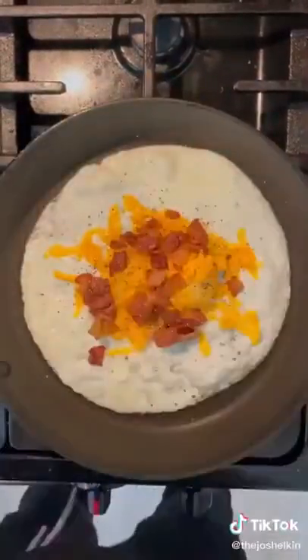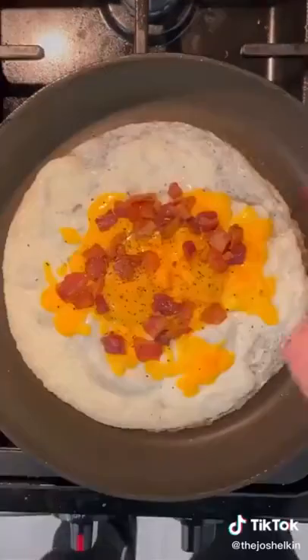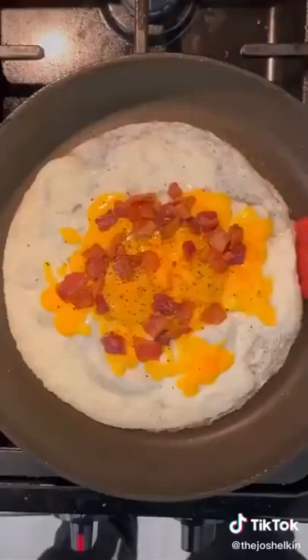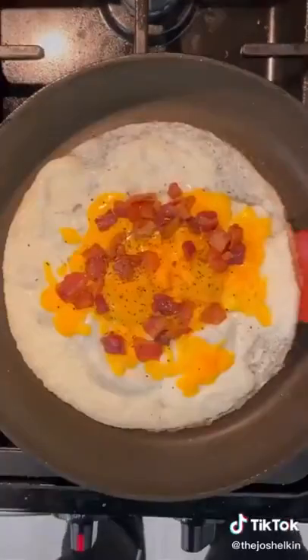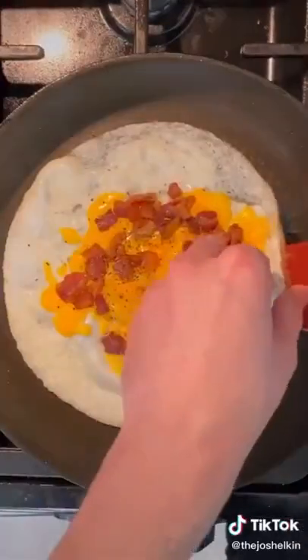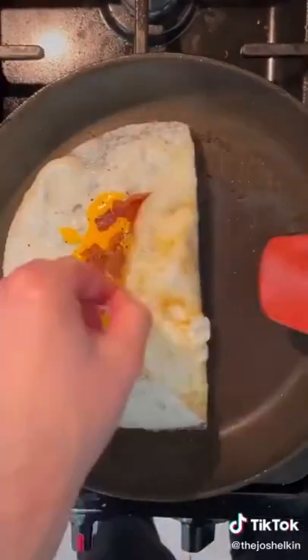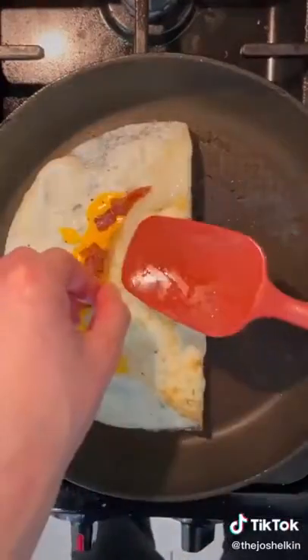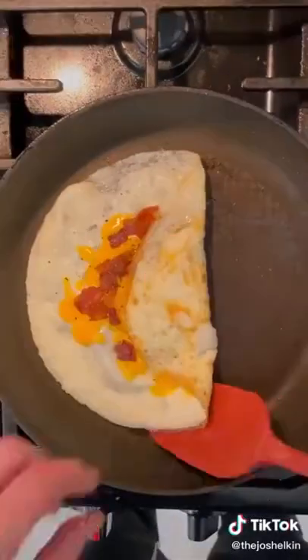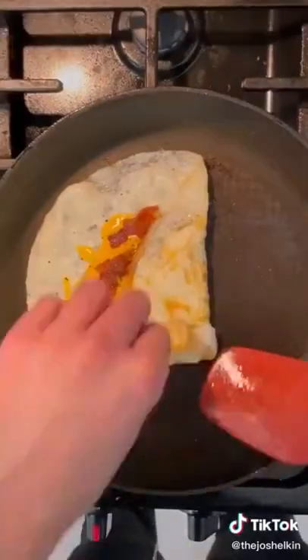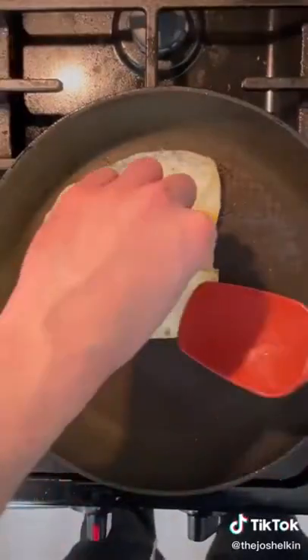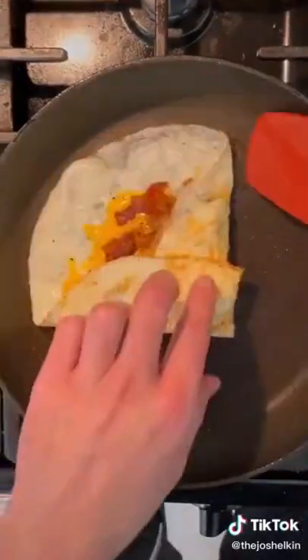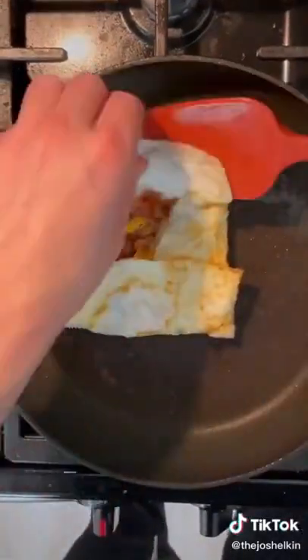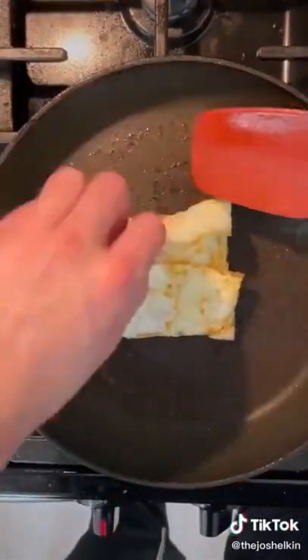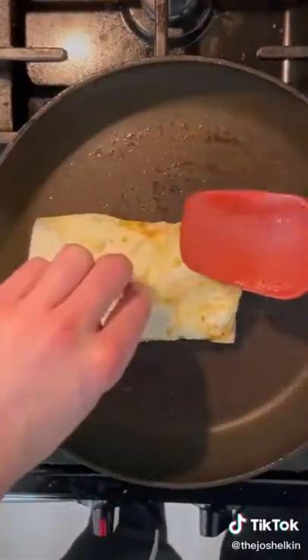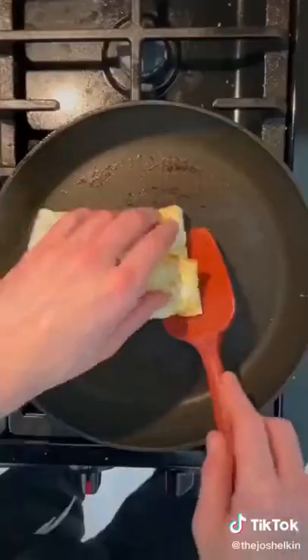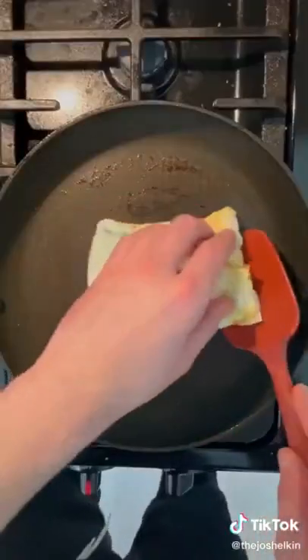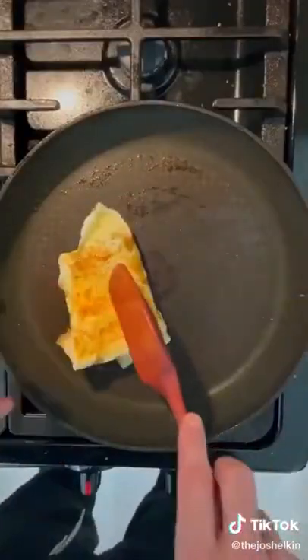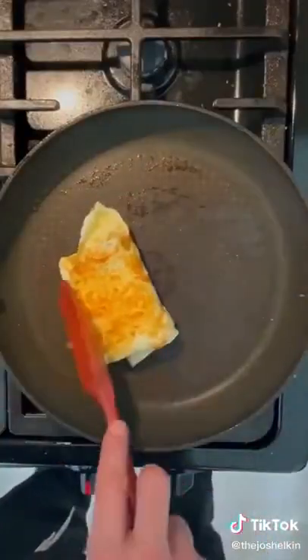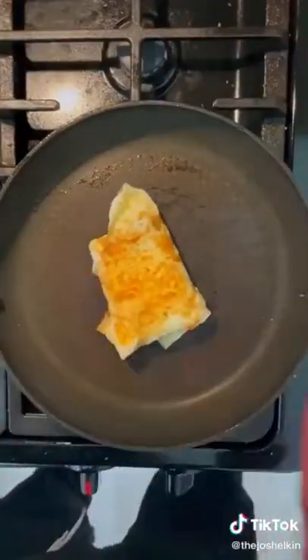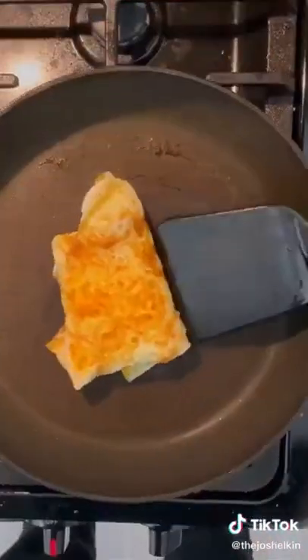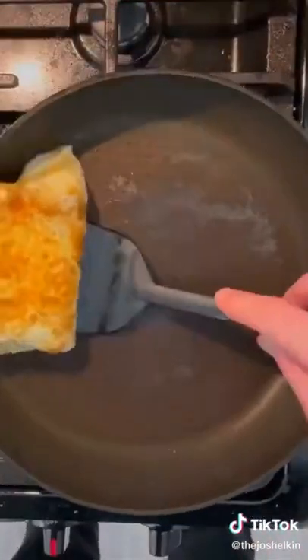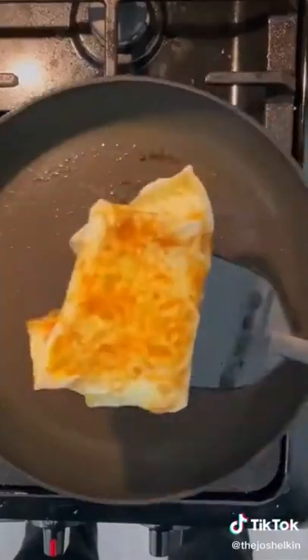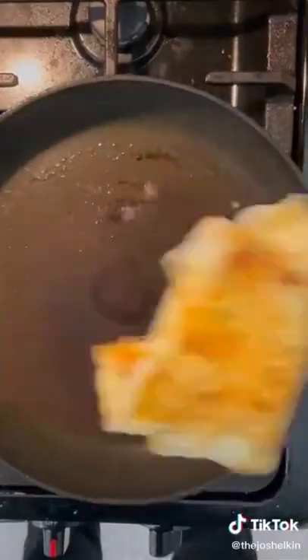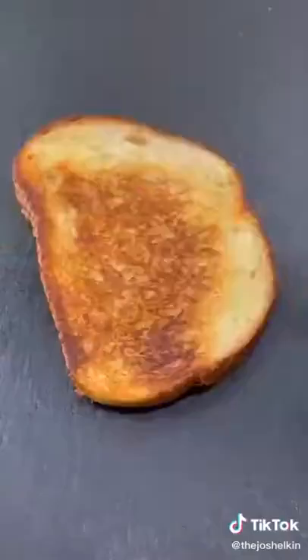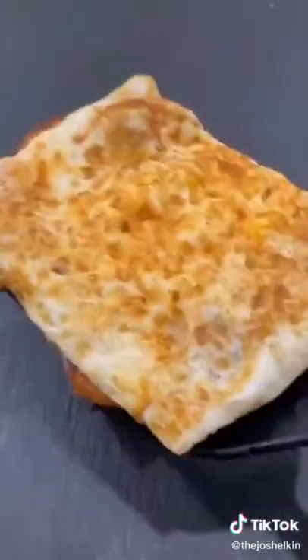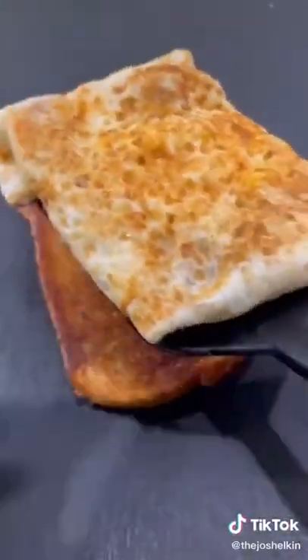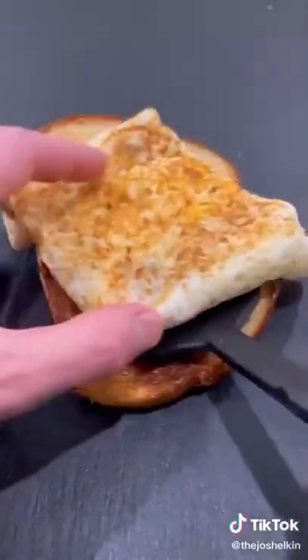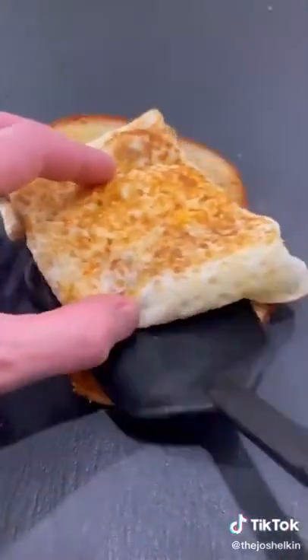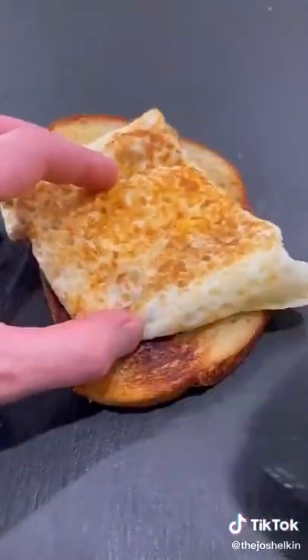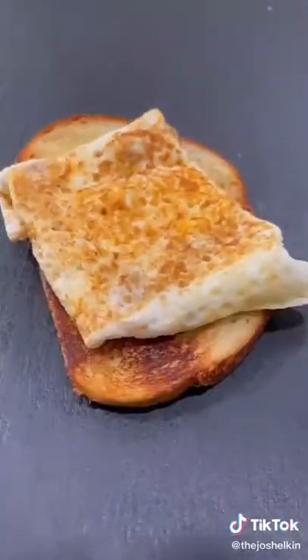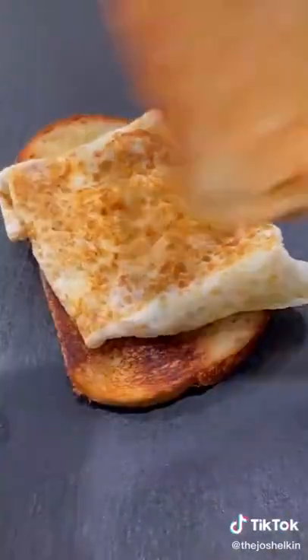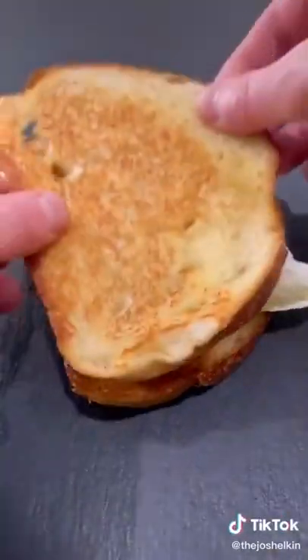When the edges of the eggs start to brown, fold each side to create a pocket. Then flip the egg and cook for a few seconds. Remove the egg from the frying pan and add it to a few slices of toast. Never skip egg day.